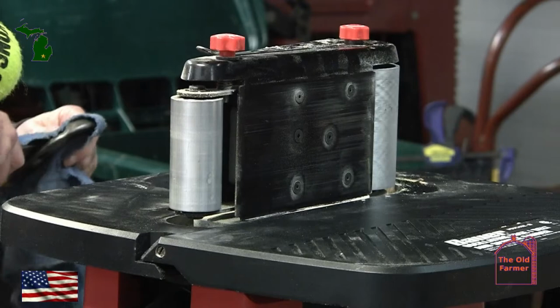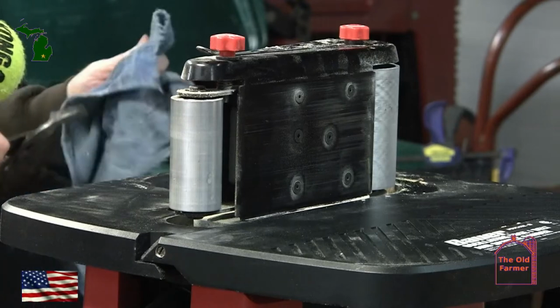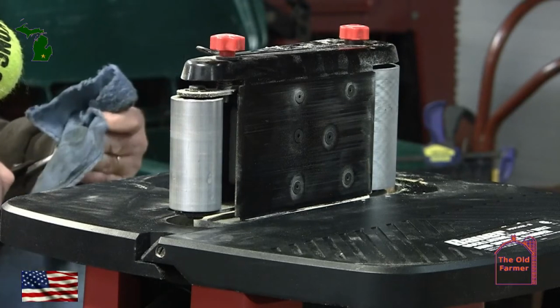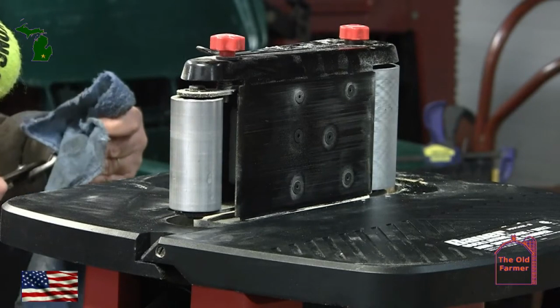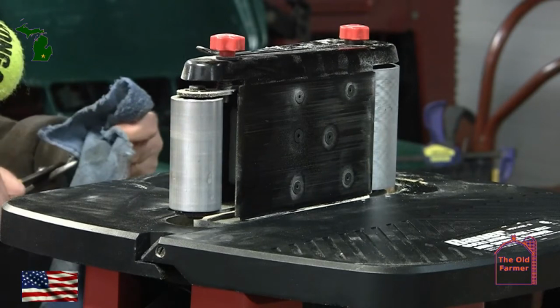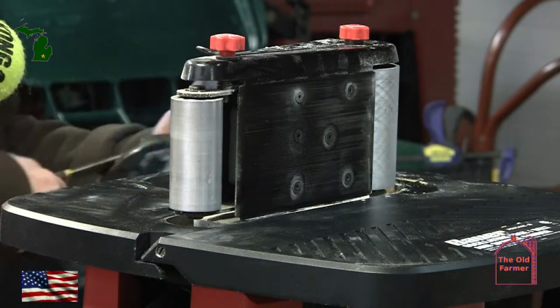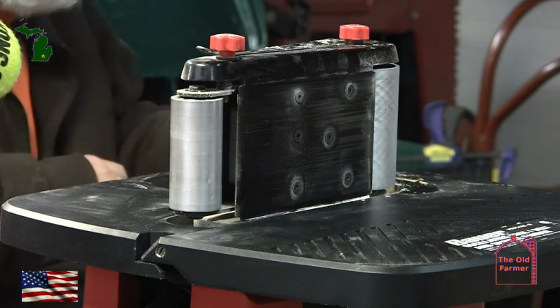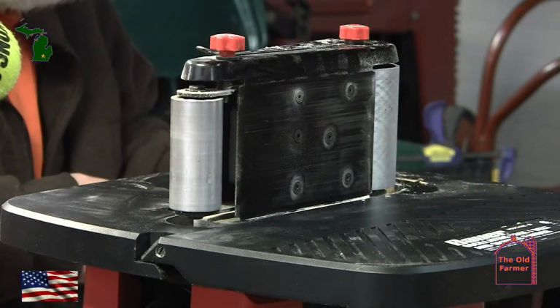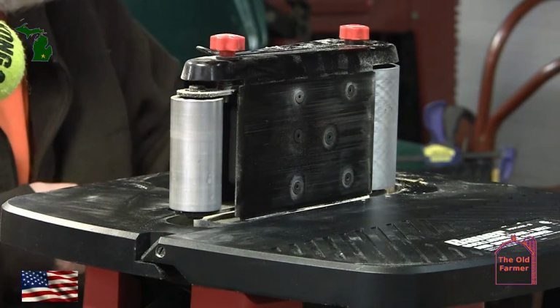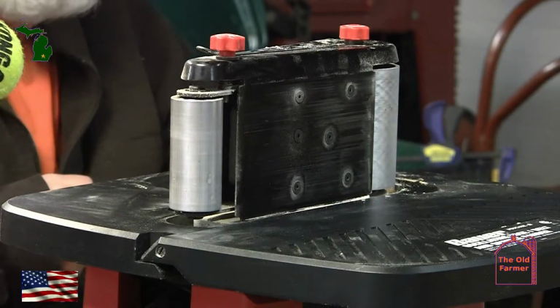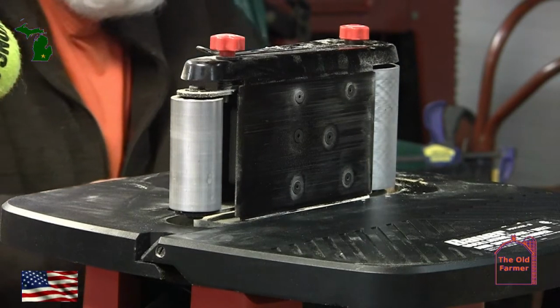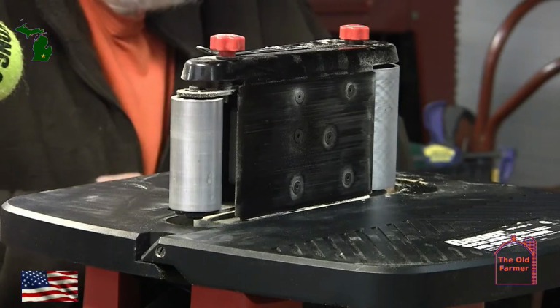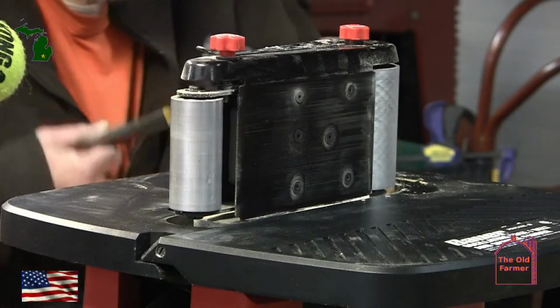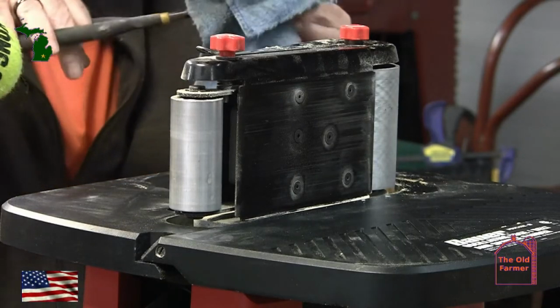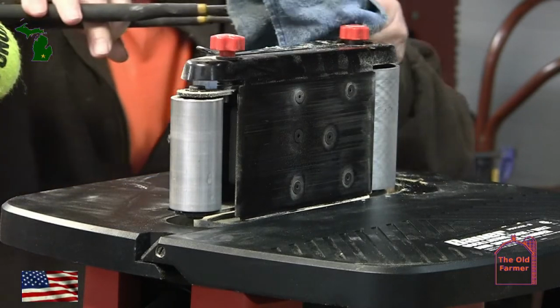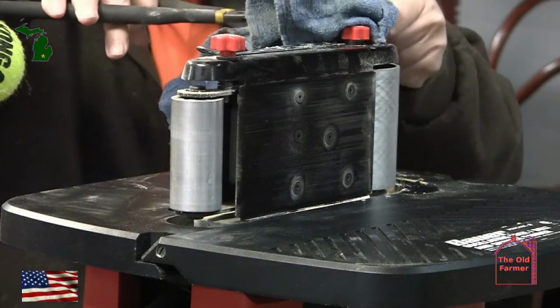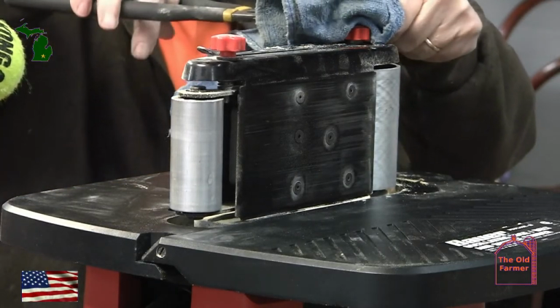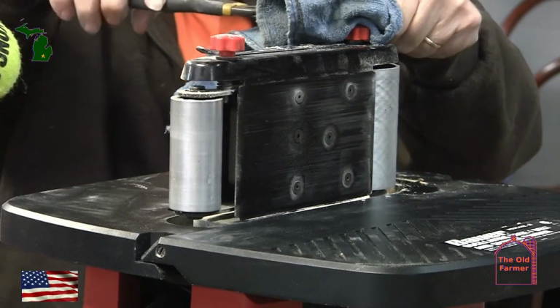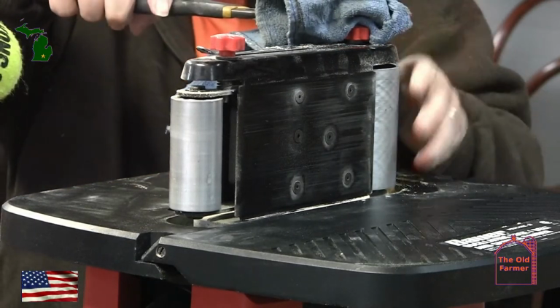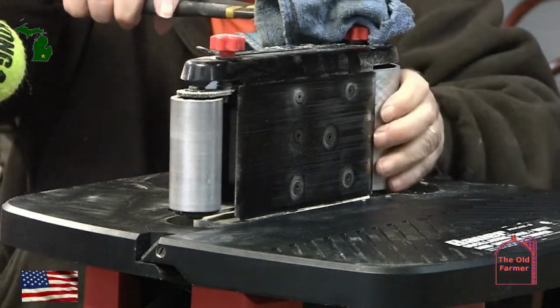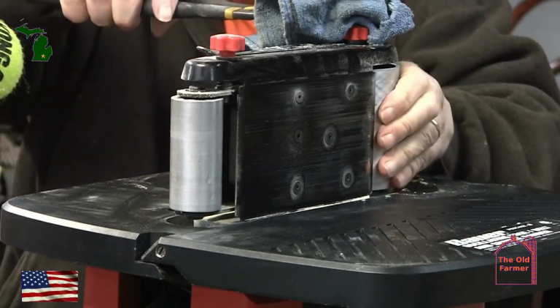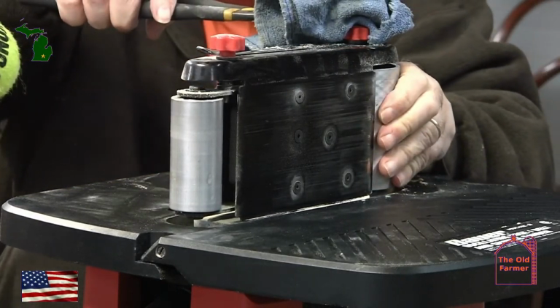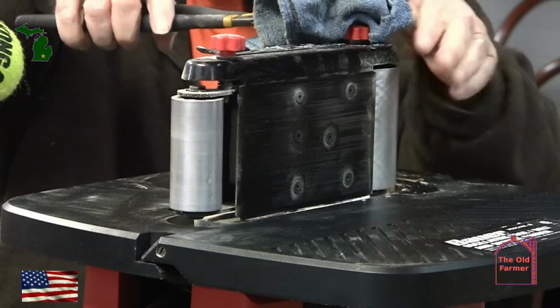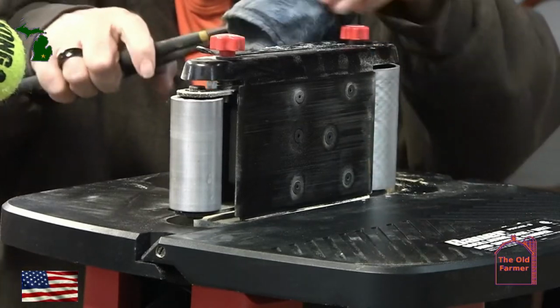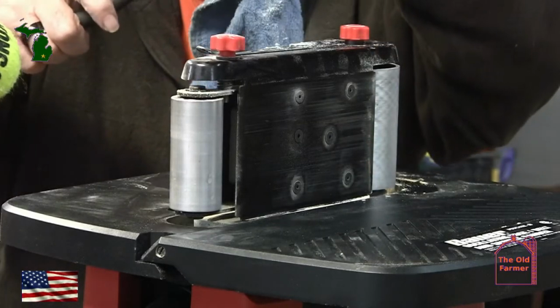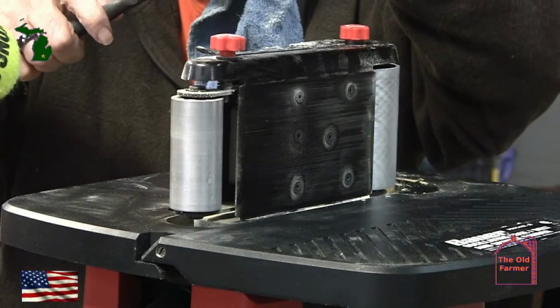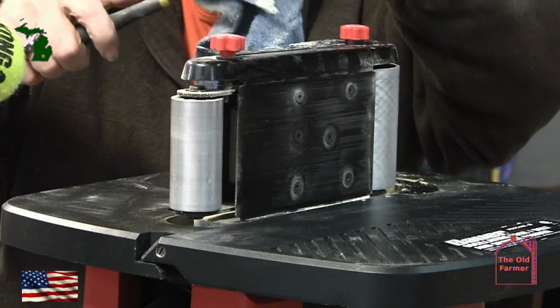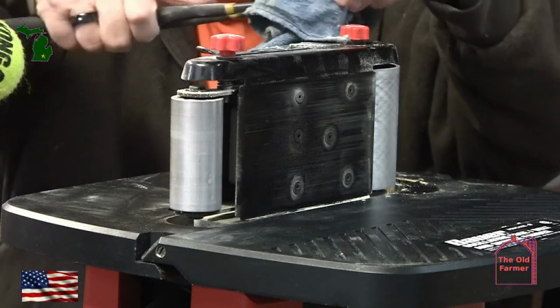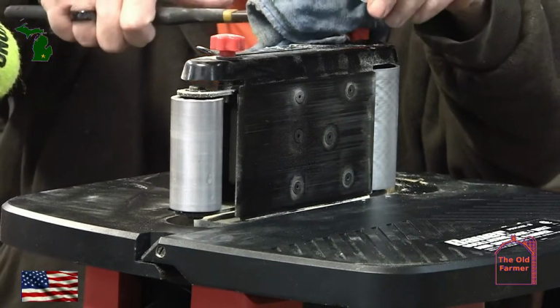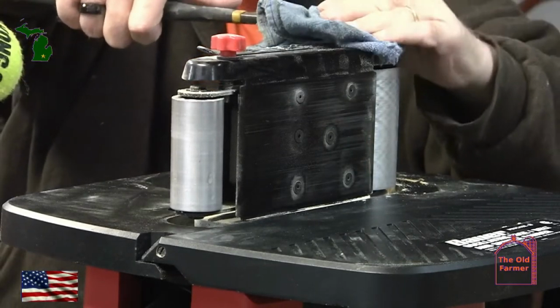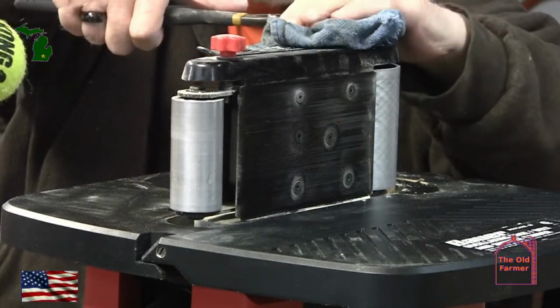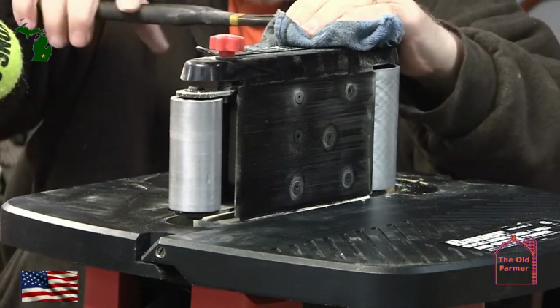Or possibly something got into the threads causing it to bind up. If you've already swapped it out once and put it back together, and if you're not familiar with doing things in the shop, that takes it up to the next level — it can be a bit overwhelming to some.